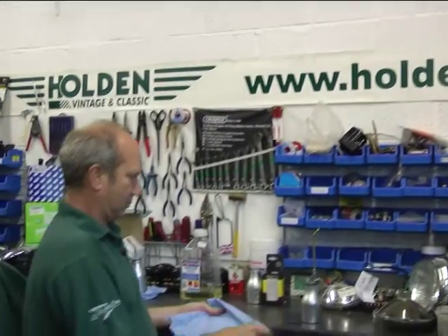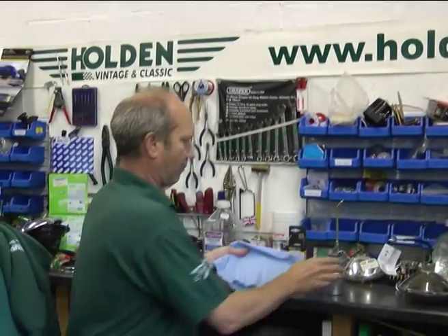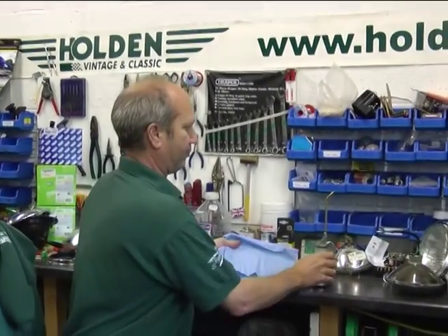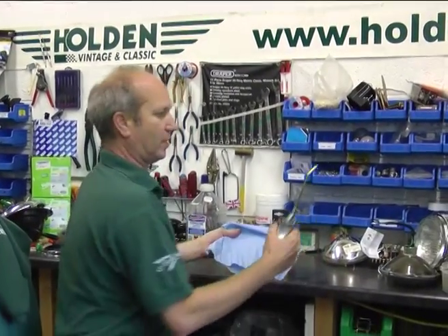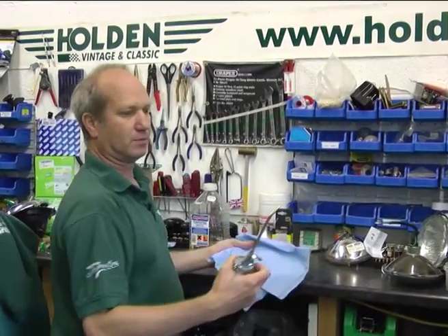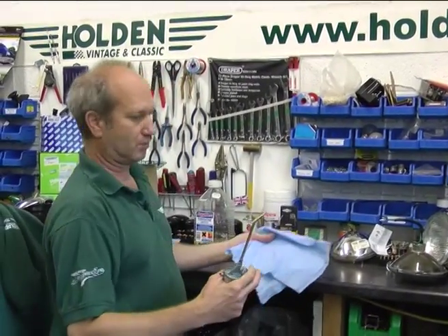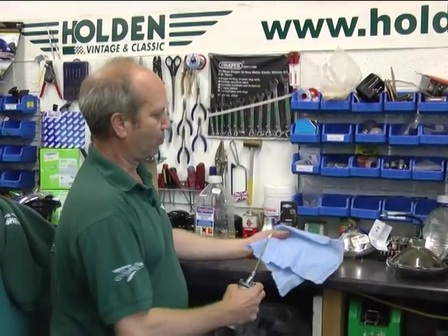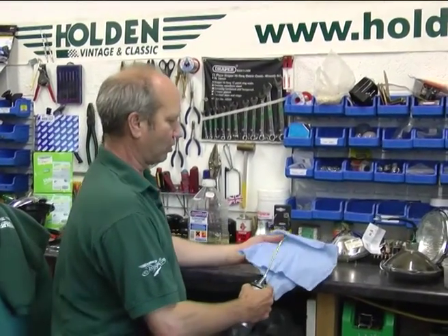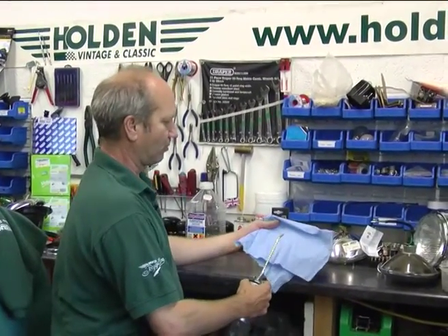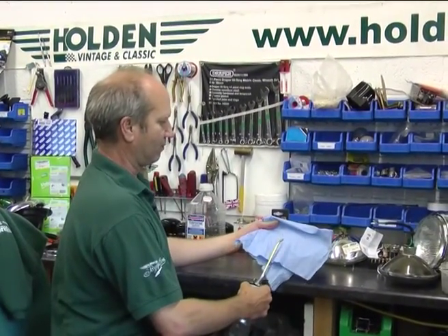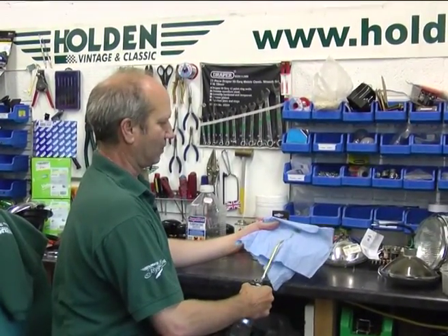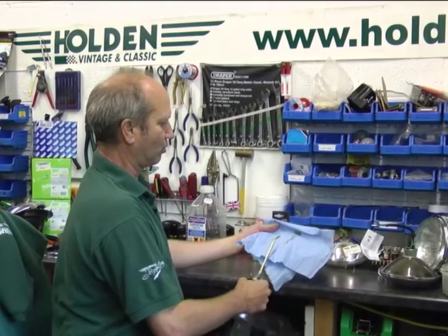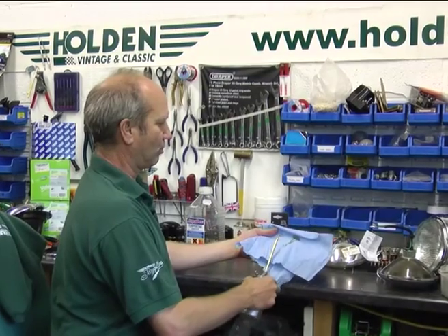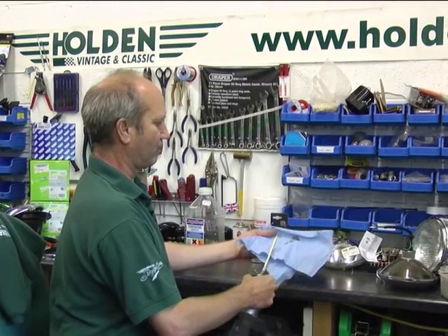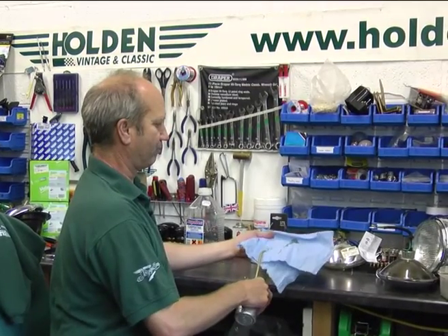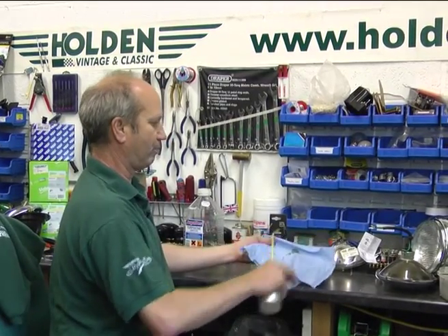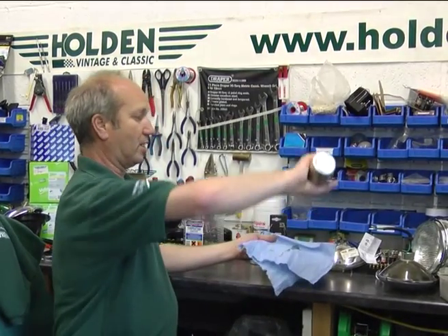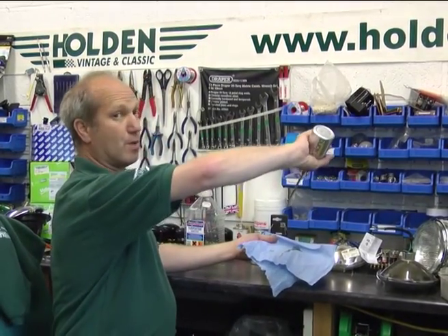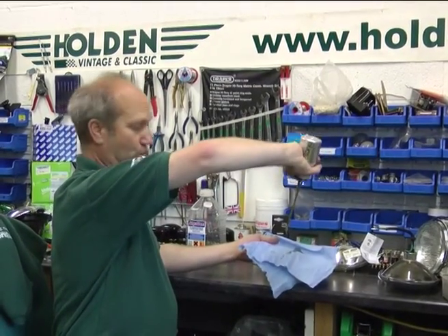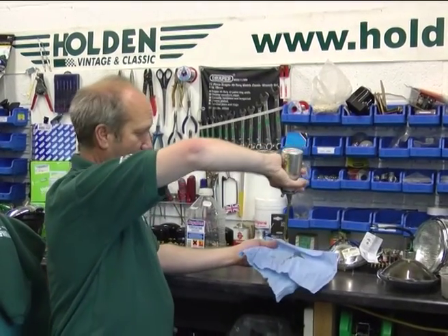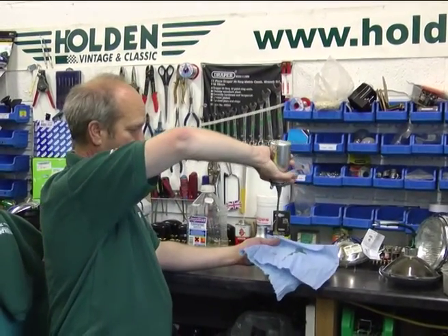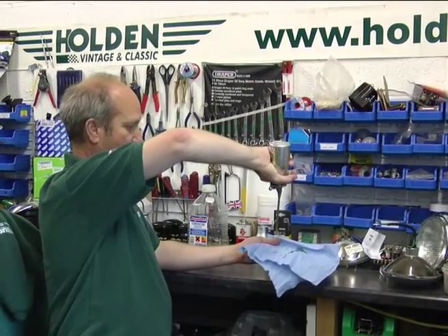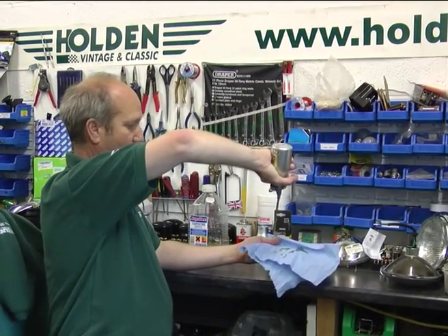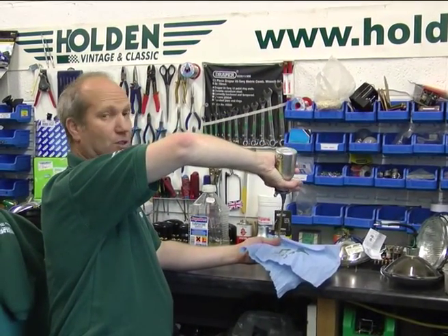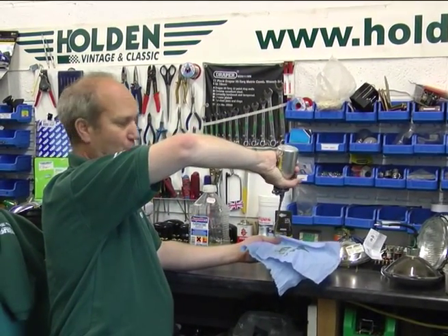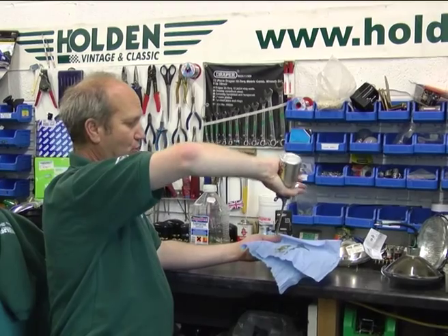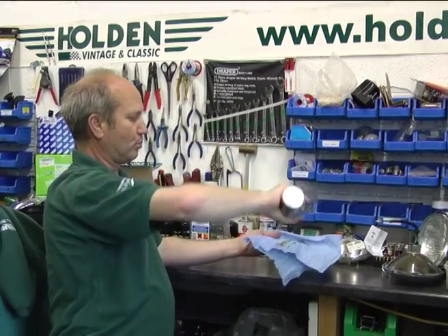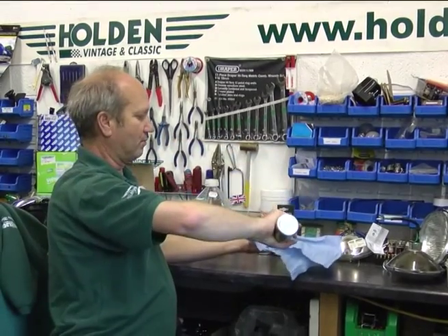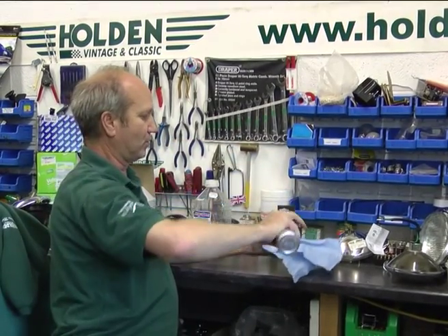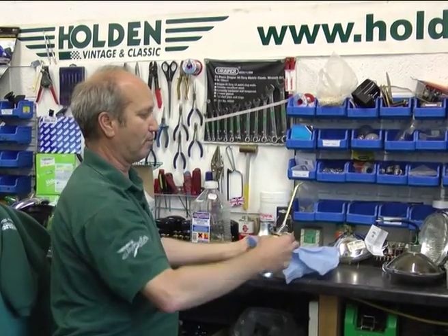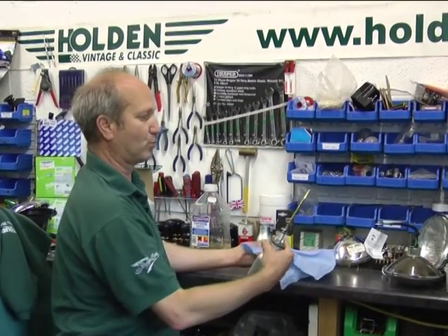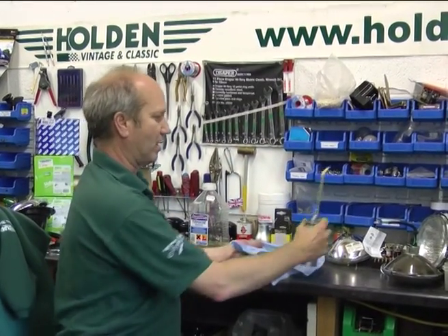Simple demonstration obviously. It squirts from the bottom. But unlike most oil cans, it squirts from the top as well. So both ways round.